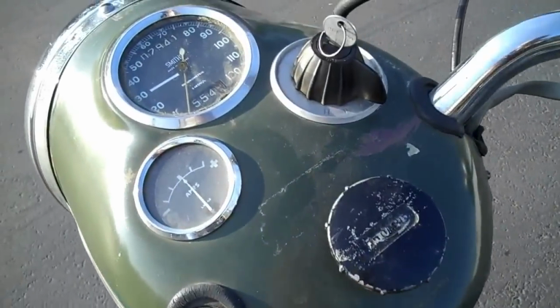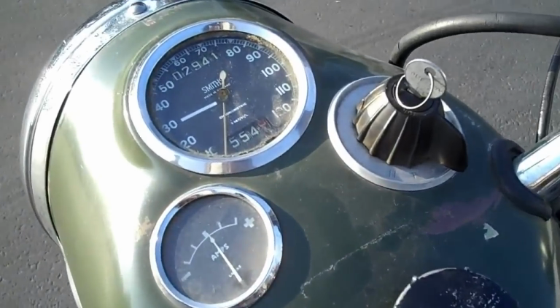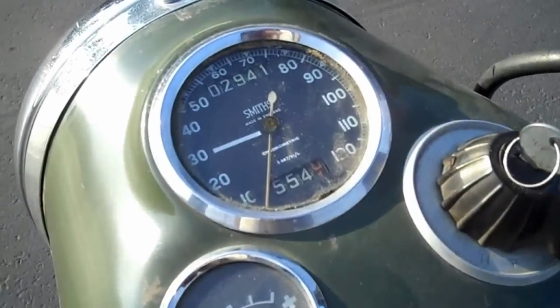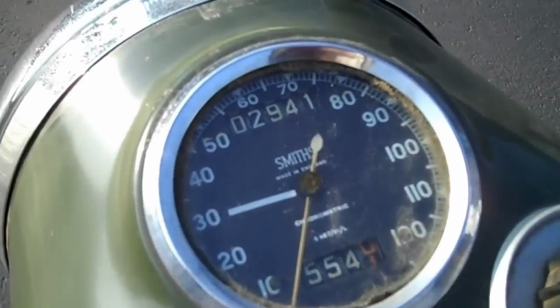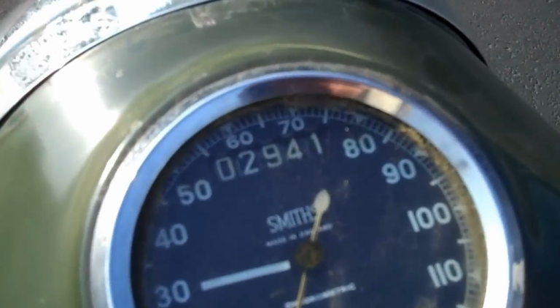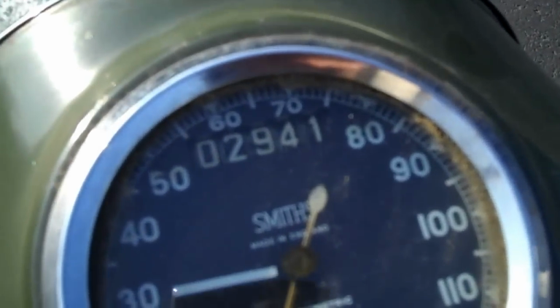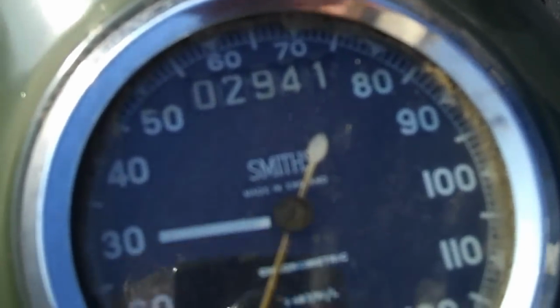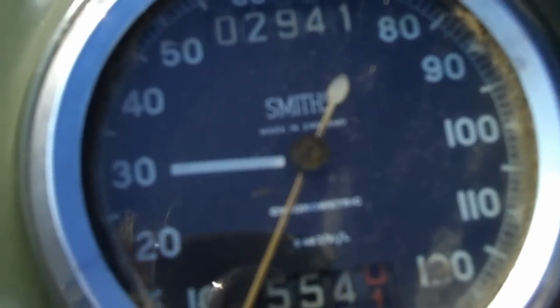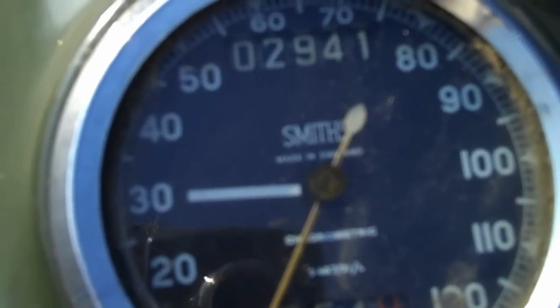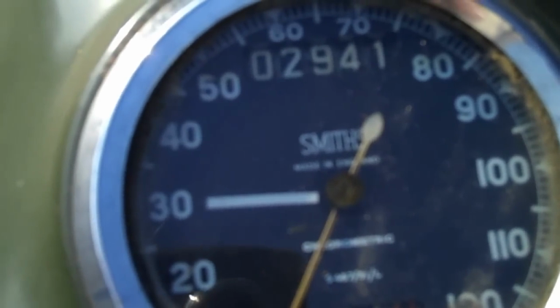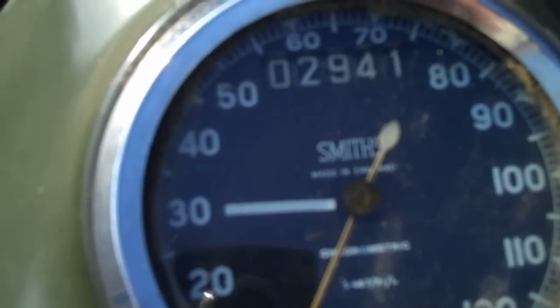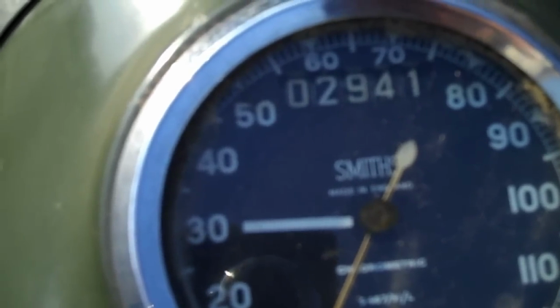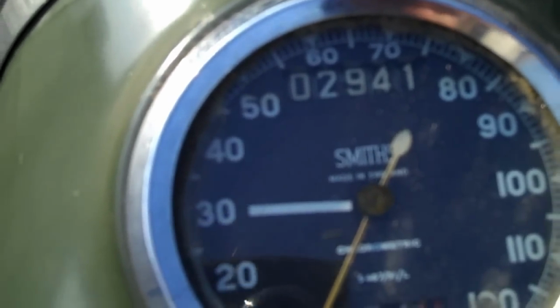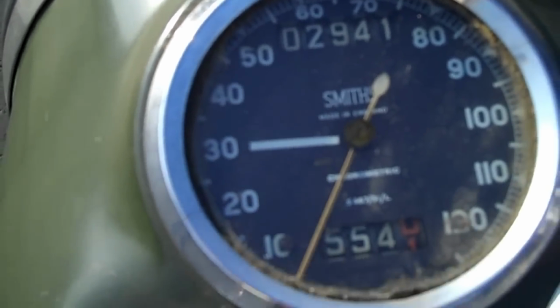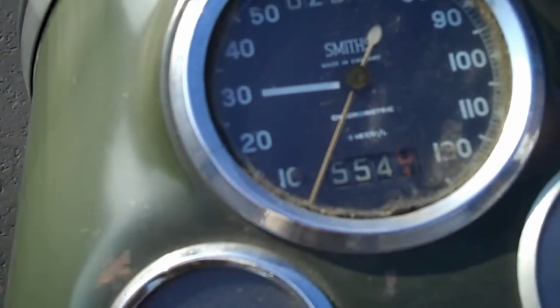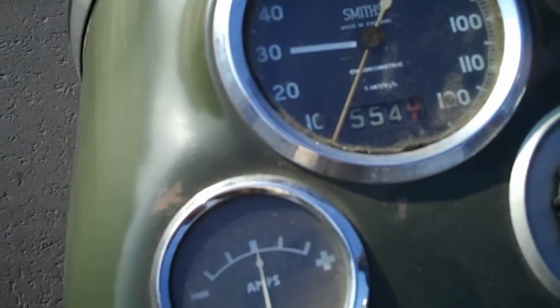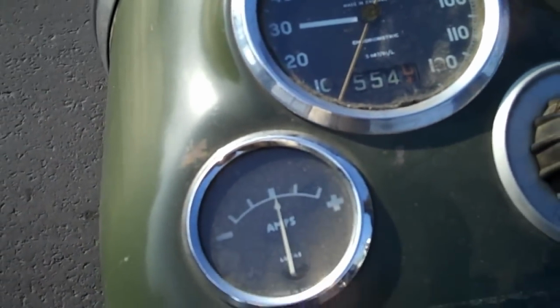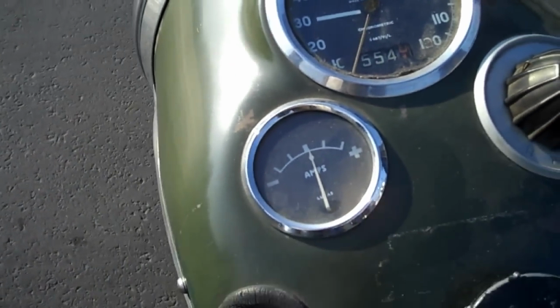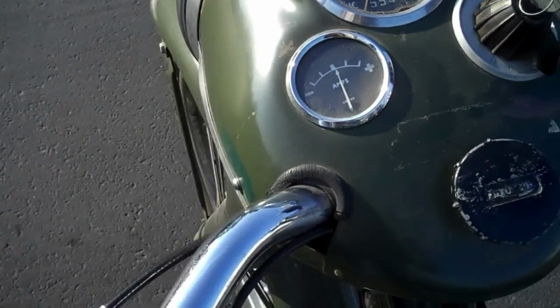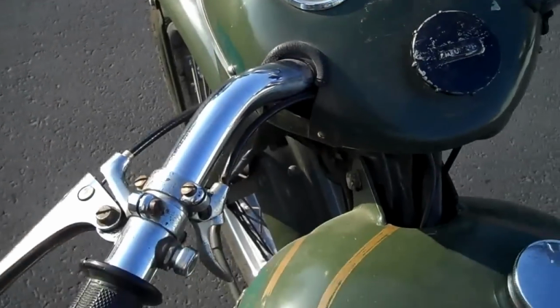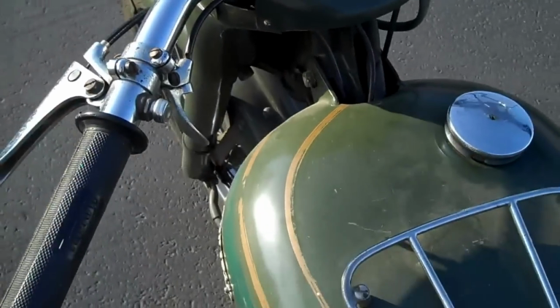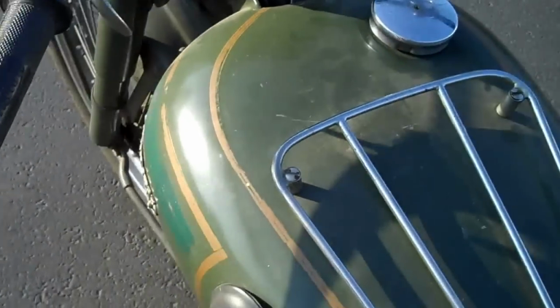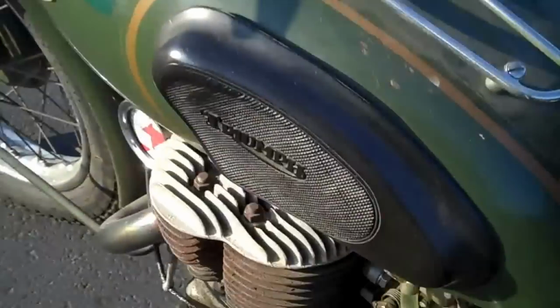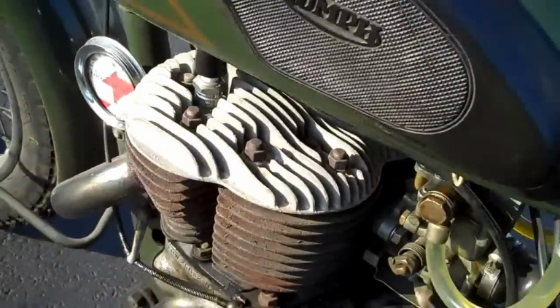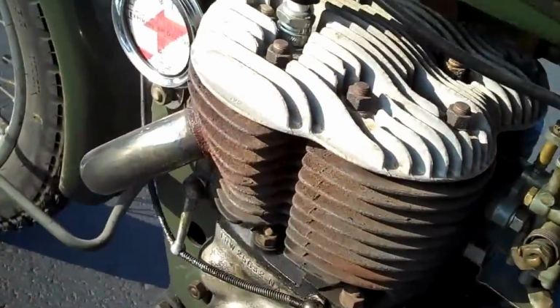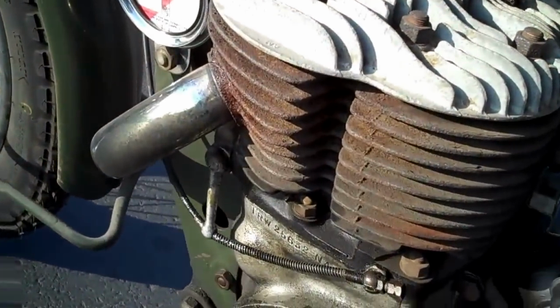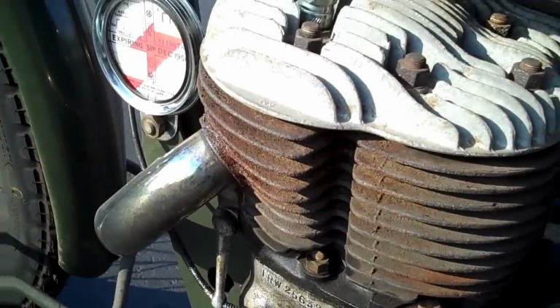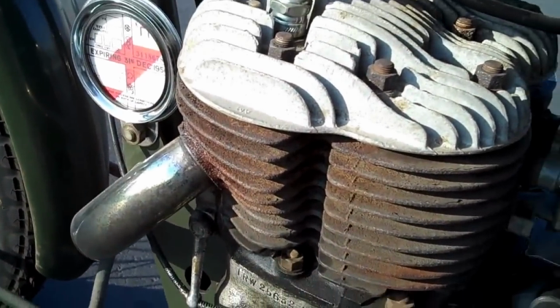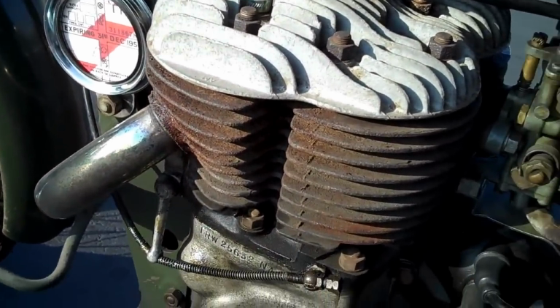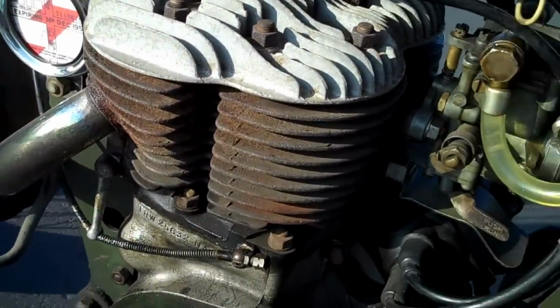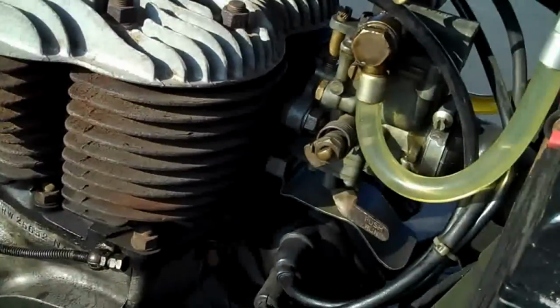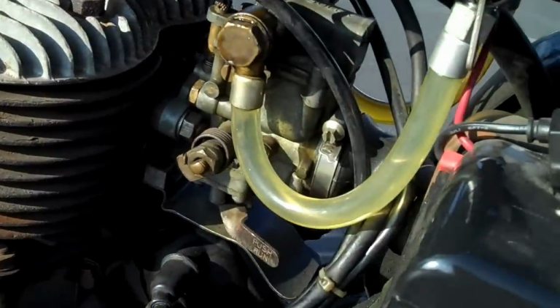It only has 2,941 miles on it. I just did about 120 miles on it. It's a twin cylinder flathead 500cc.